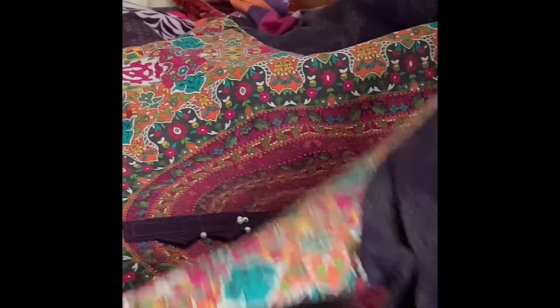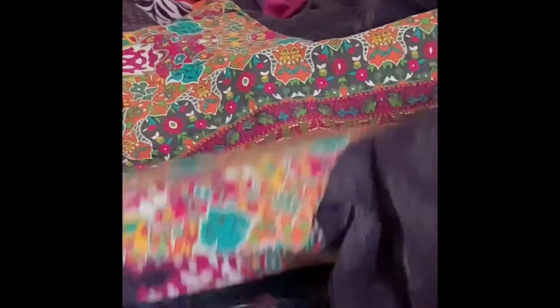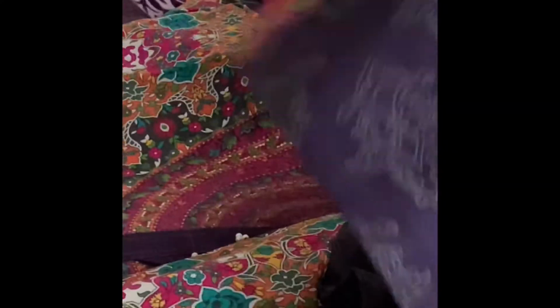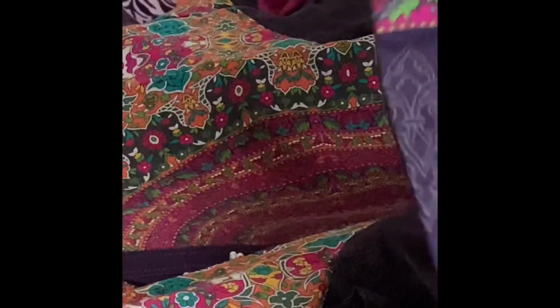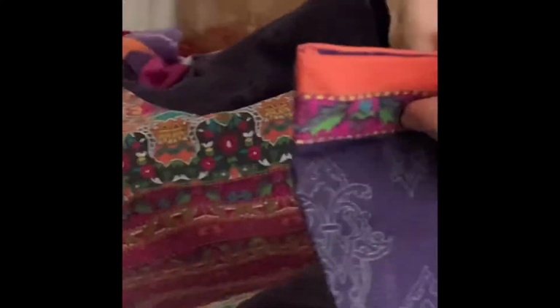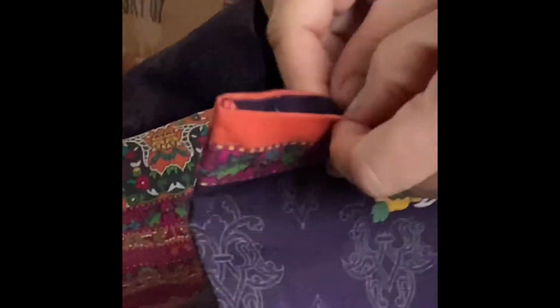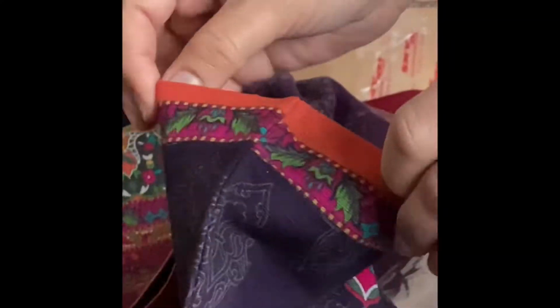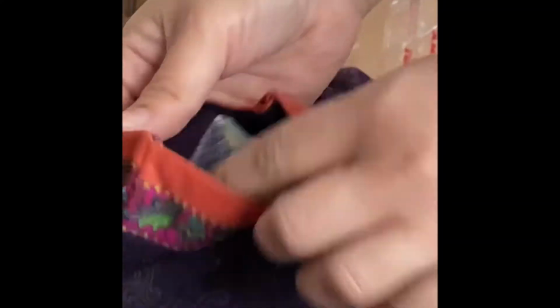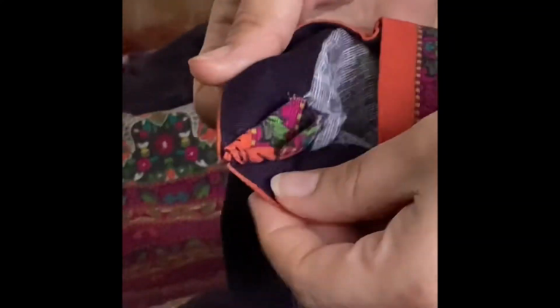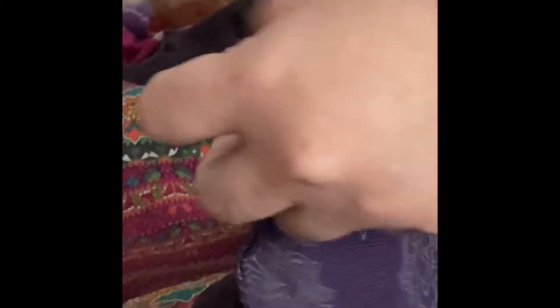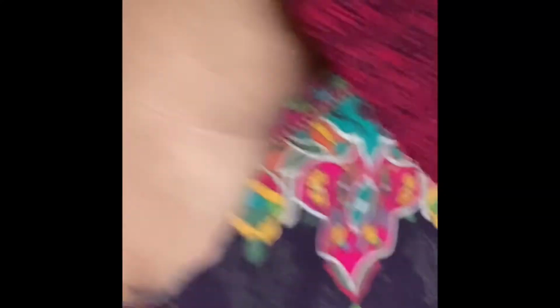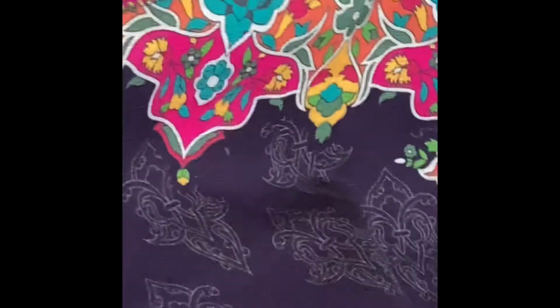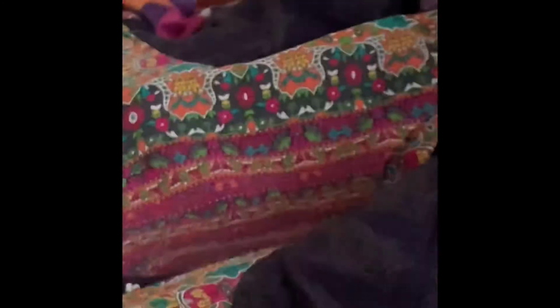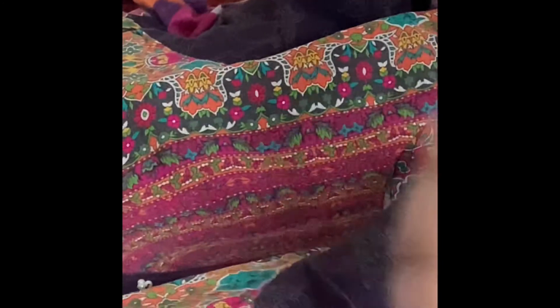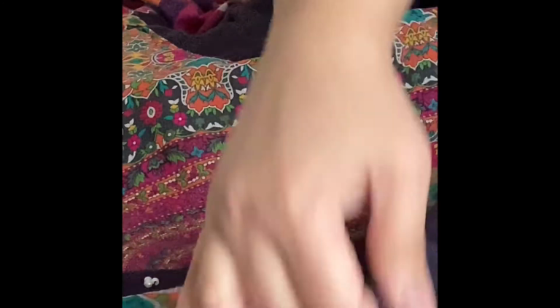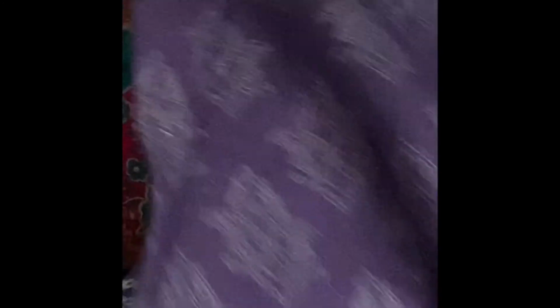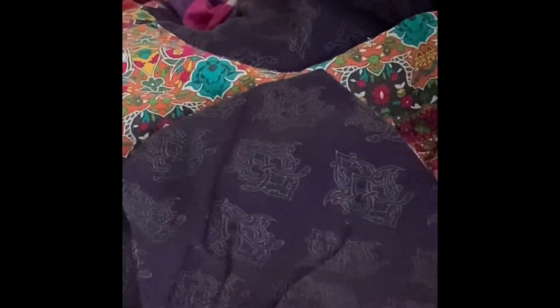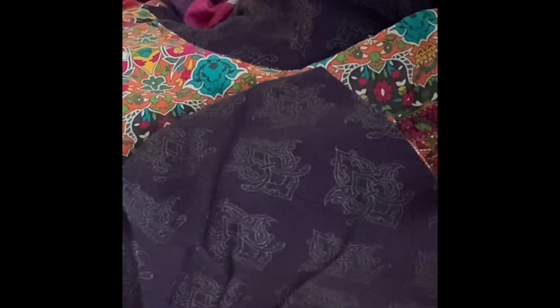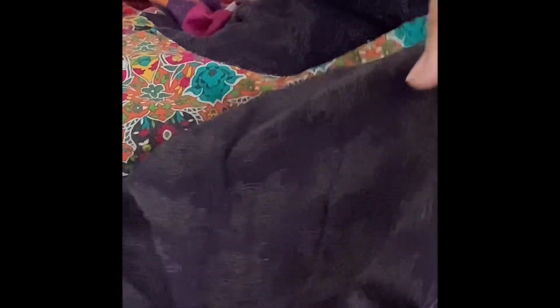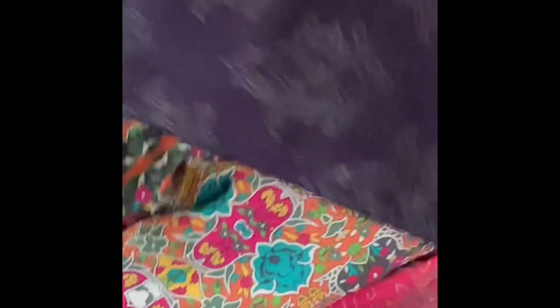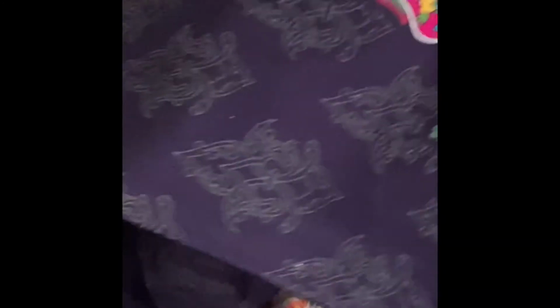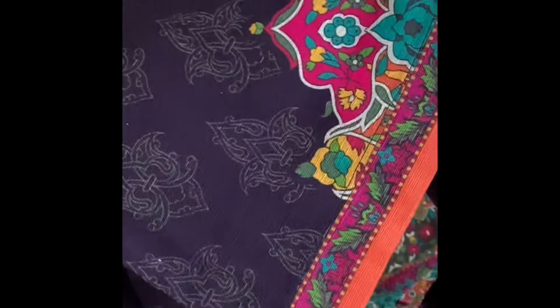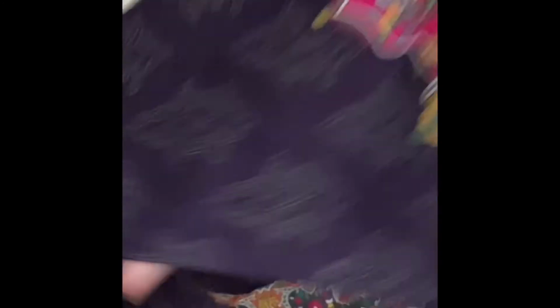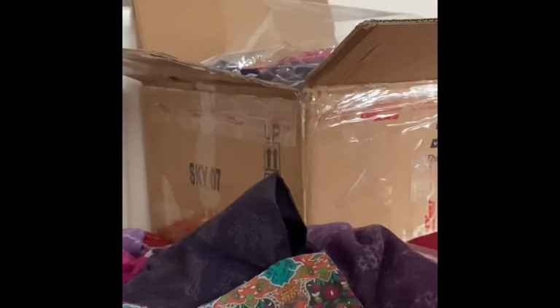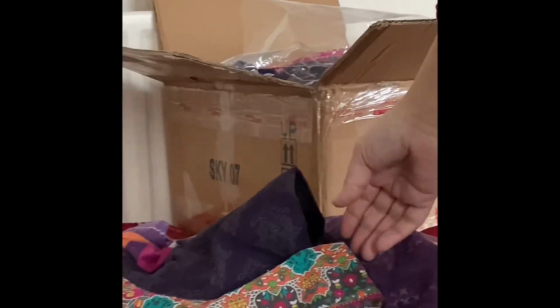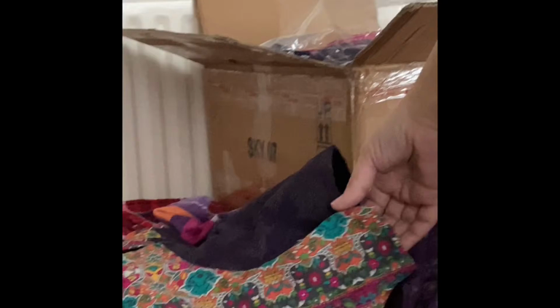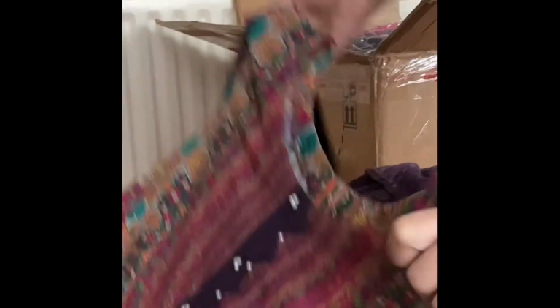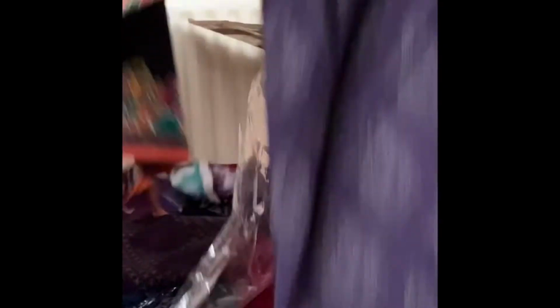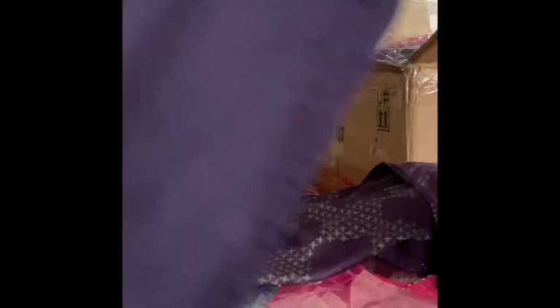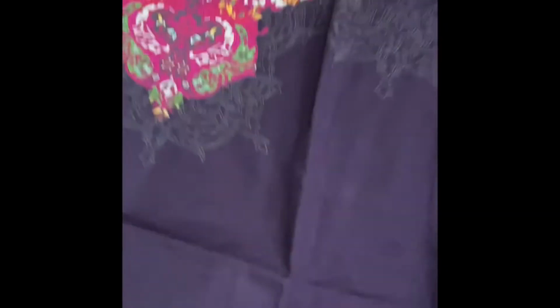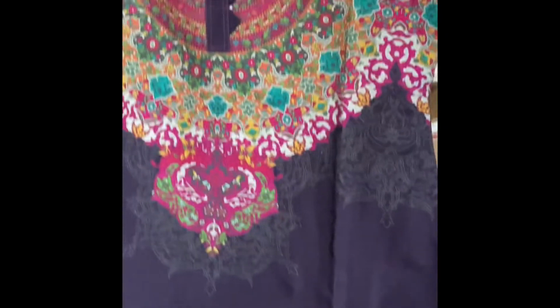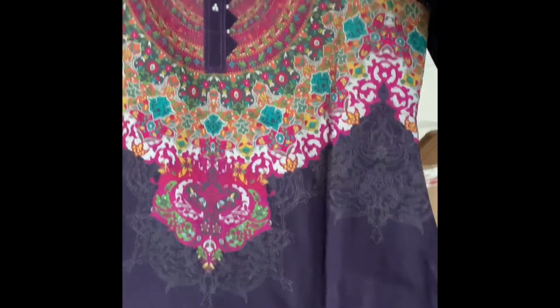I have shown you all the clothes. This is Part 1. There are a few more clothes. In the next video, I will show you other clothes from Pakistan. I hope you will like my video.